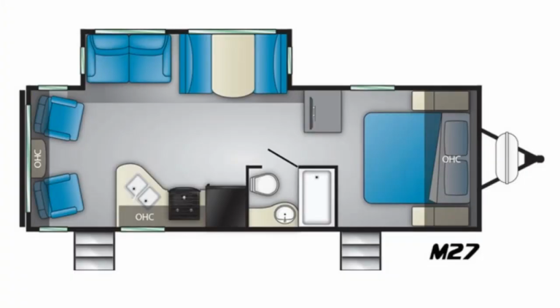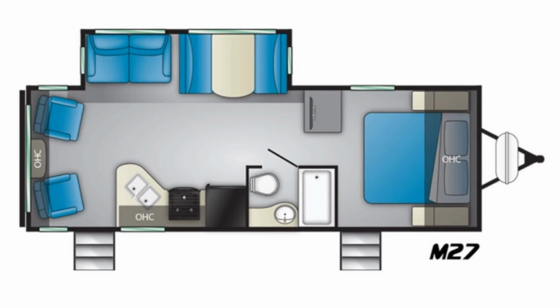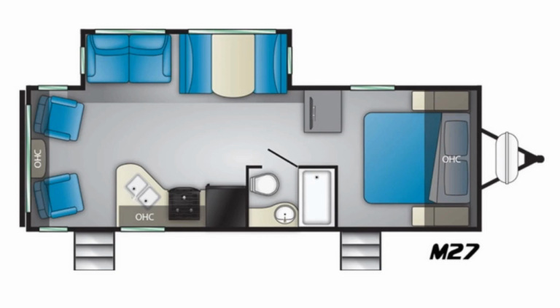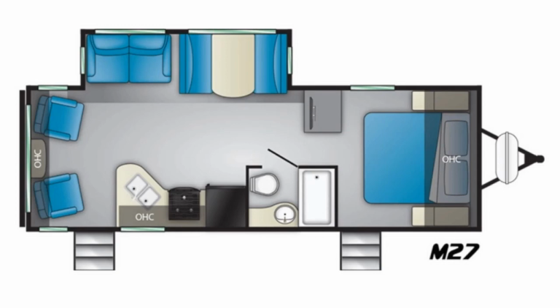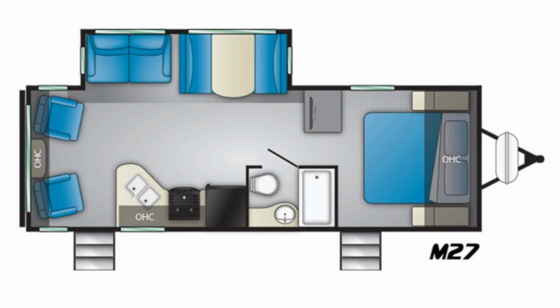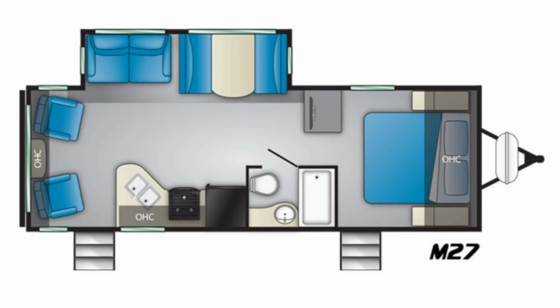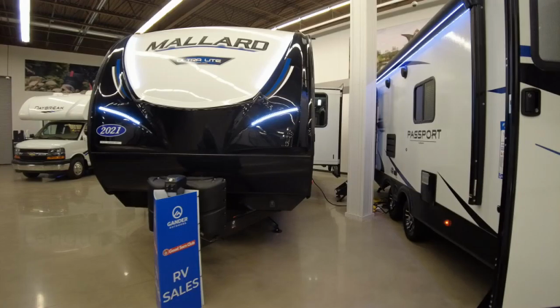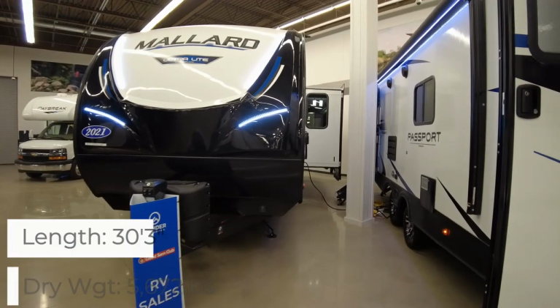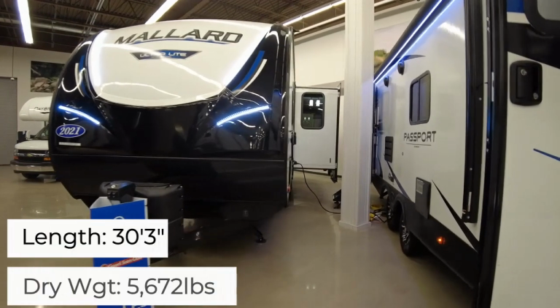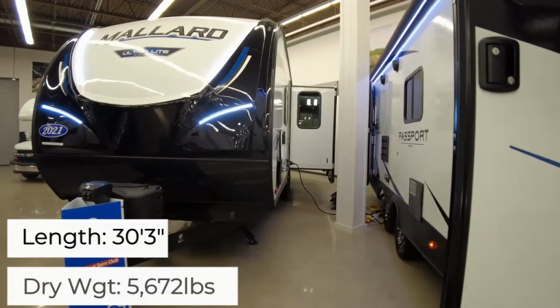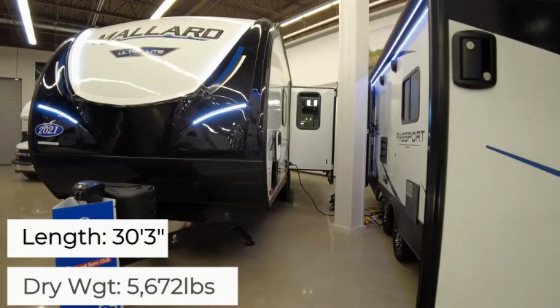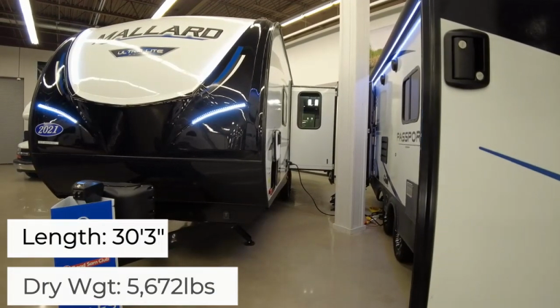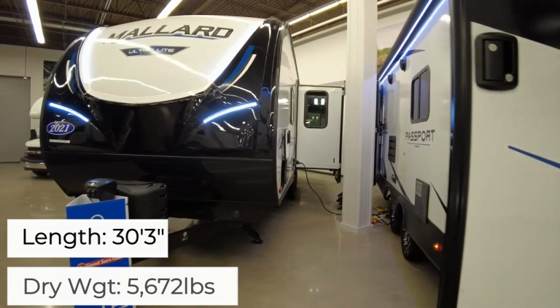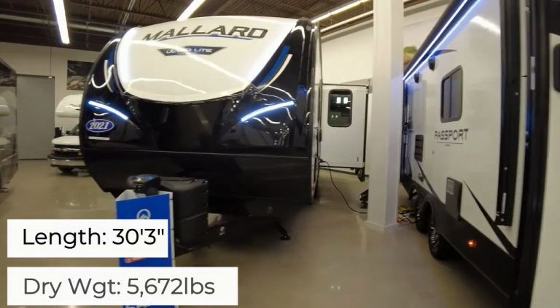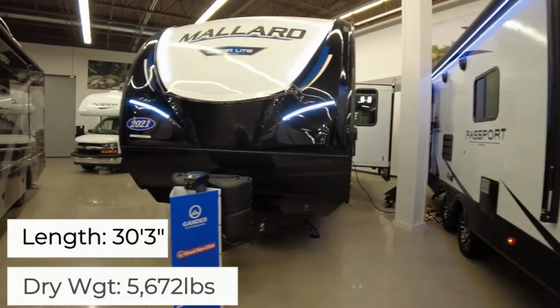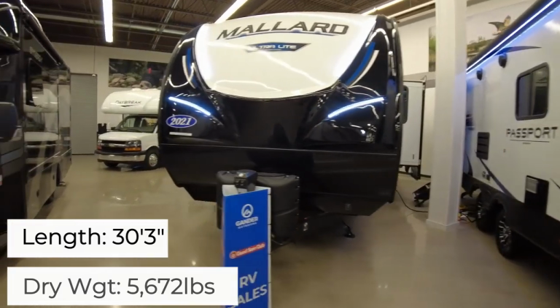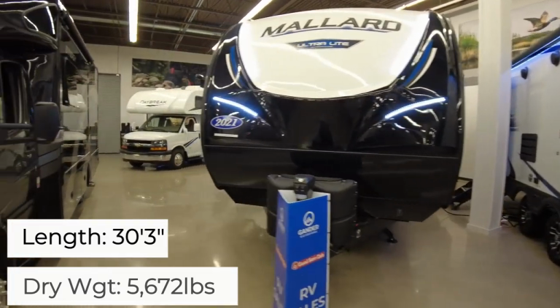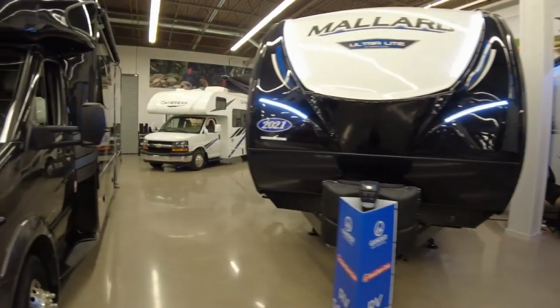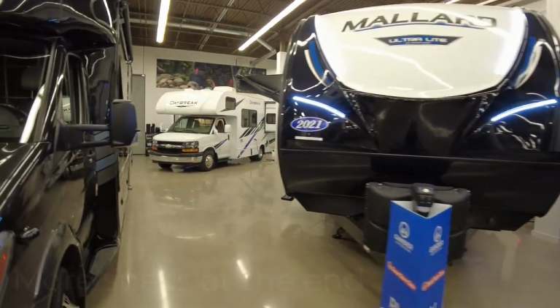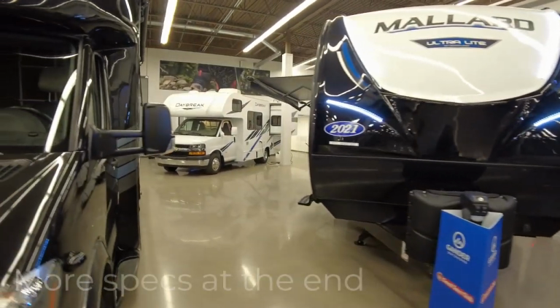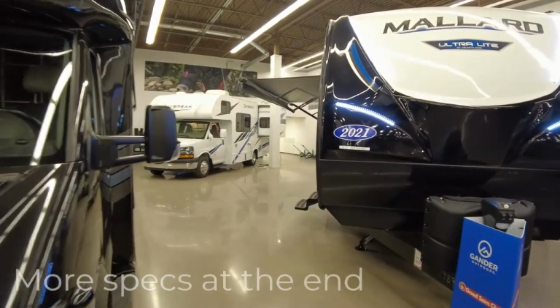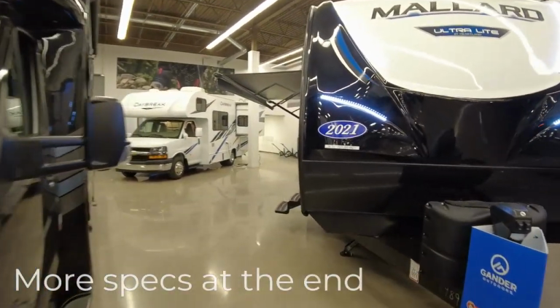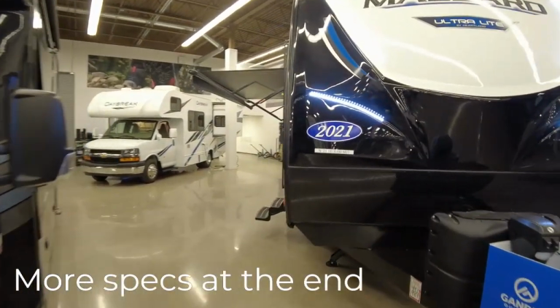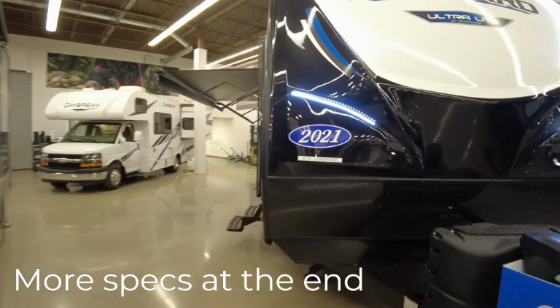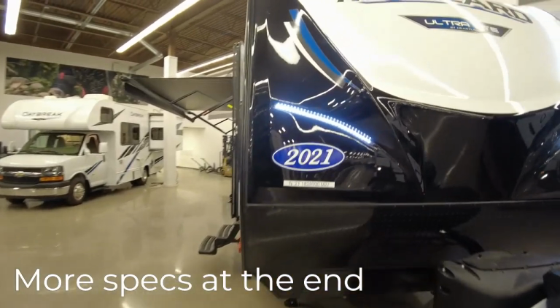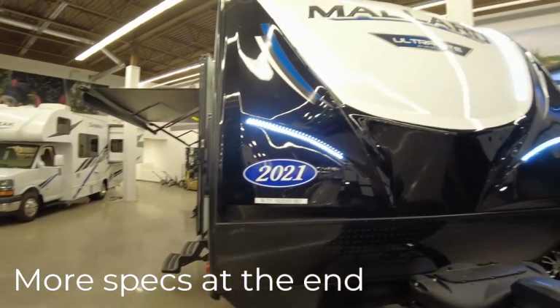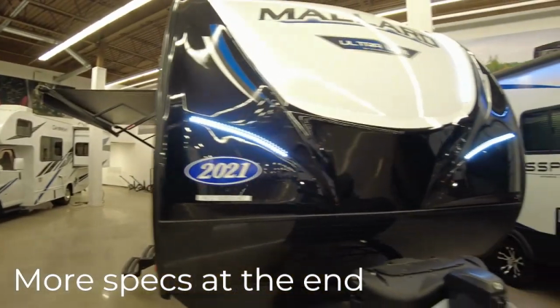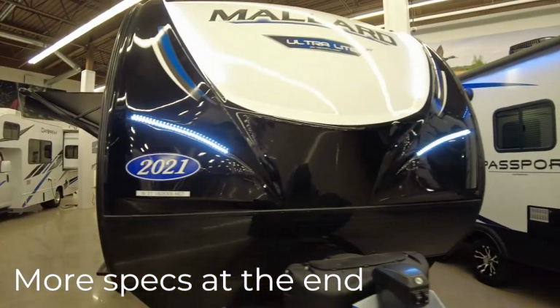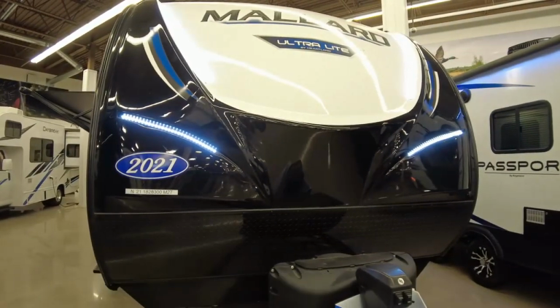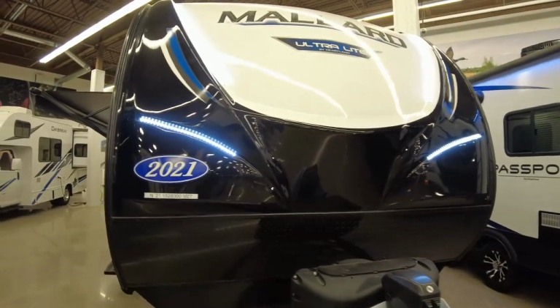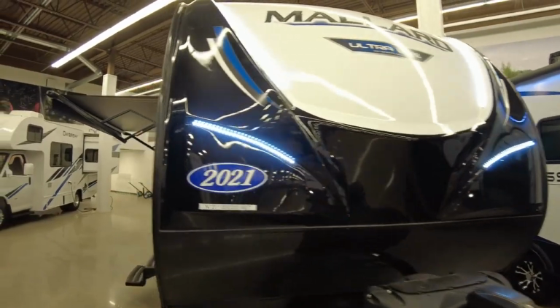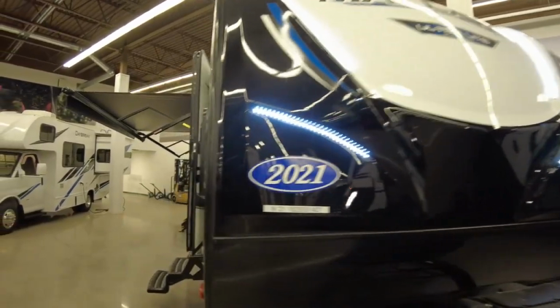I'm a big fan of these Mallards made by Heartland. We actually own a Heartland Mallard M185, and I just think they're really well-built campers. And this is a really good-looking camper. I love this front cap here — it's got four LED light strips in it. It's a good-looking unit.